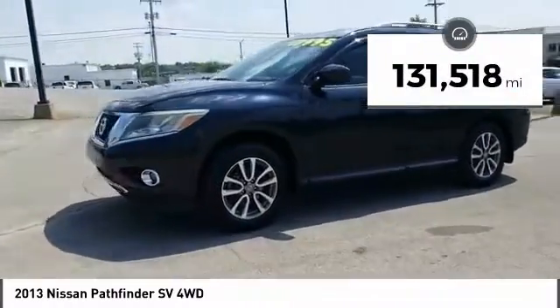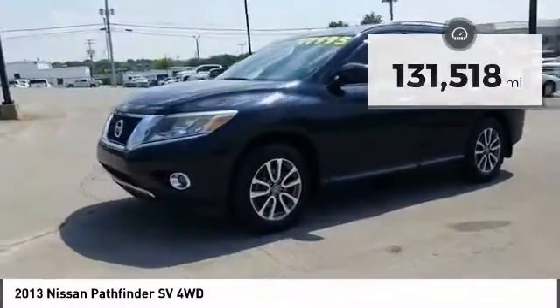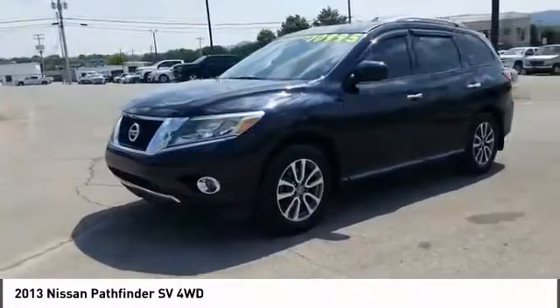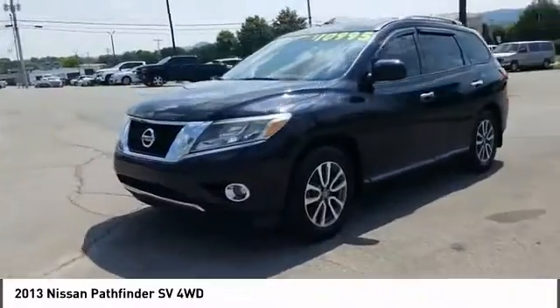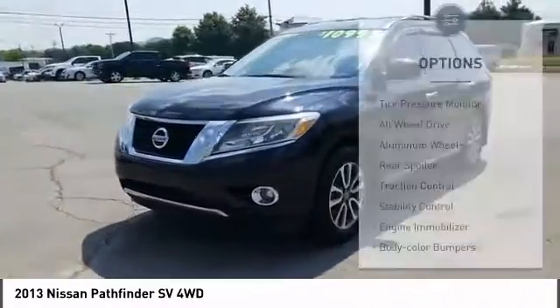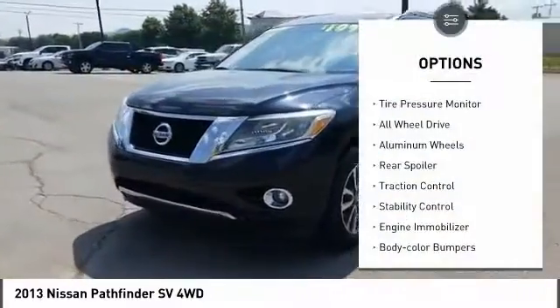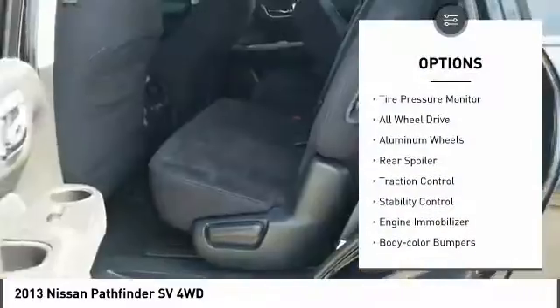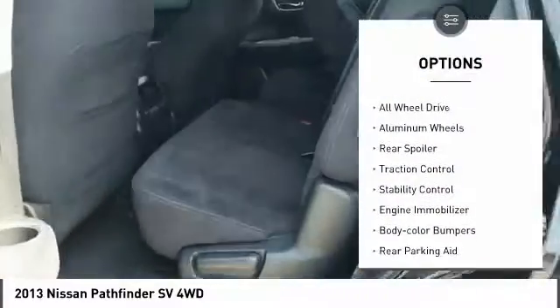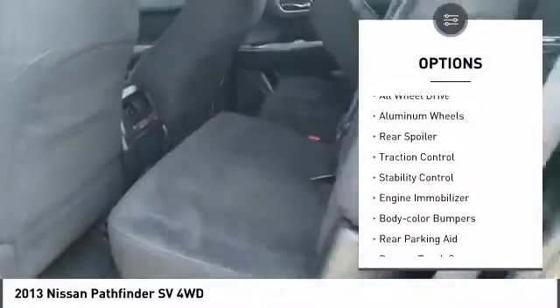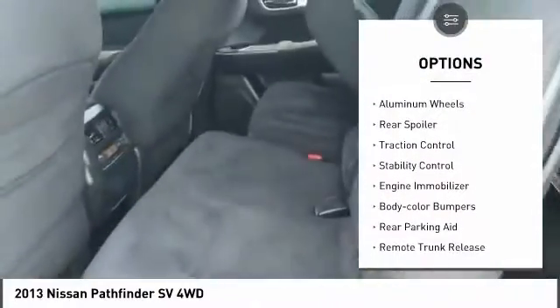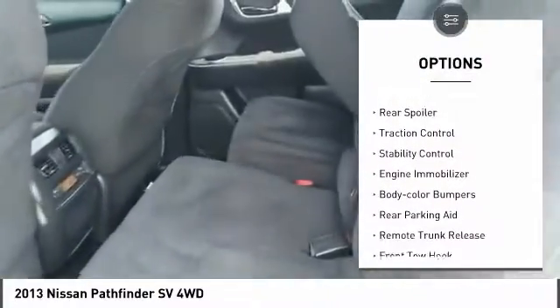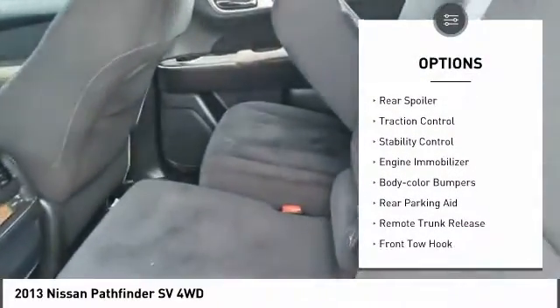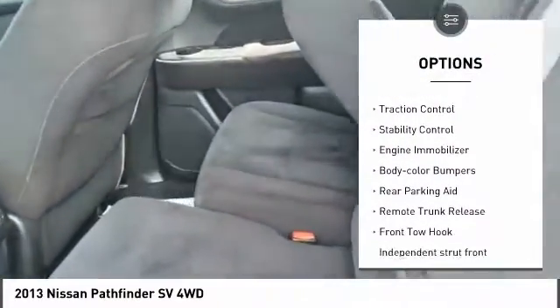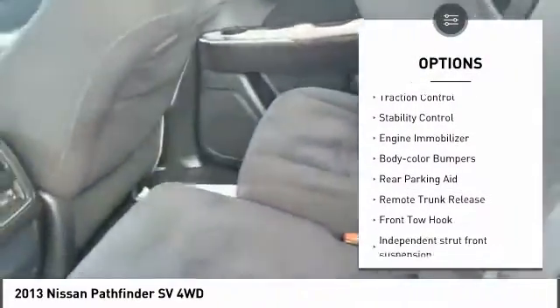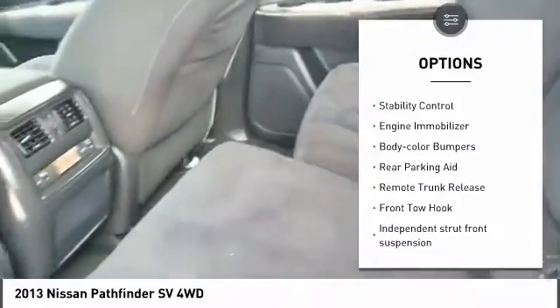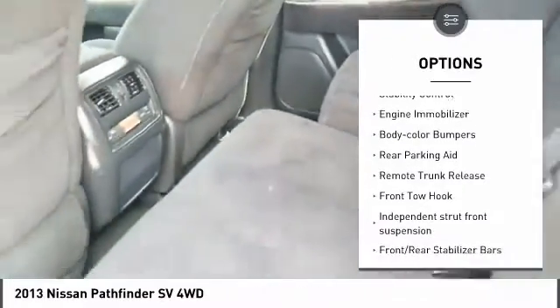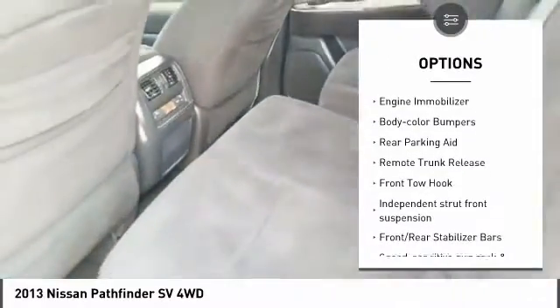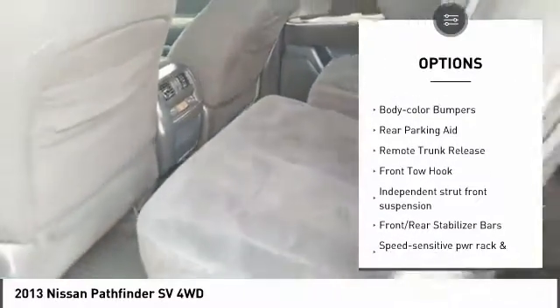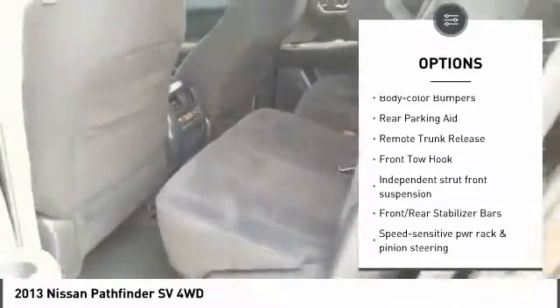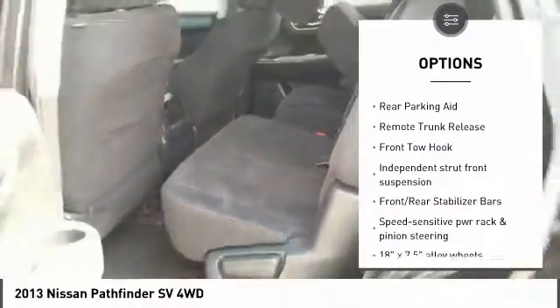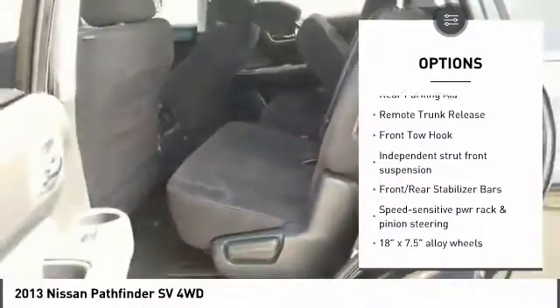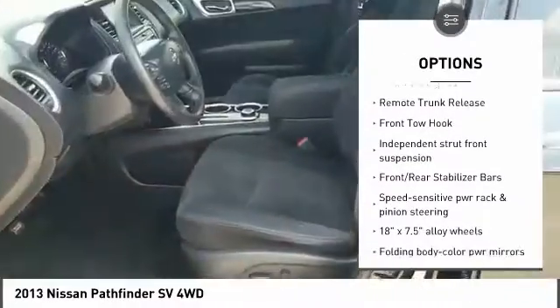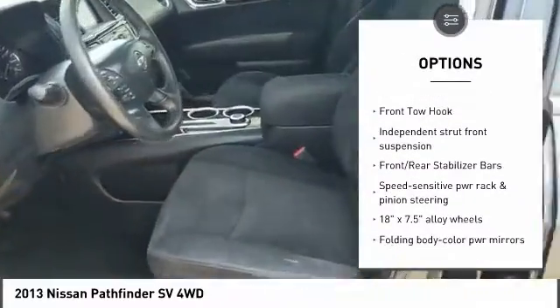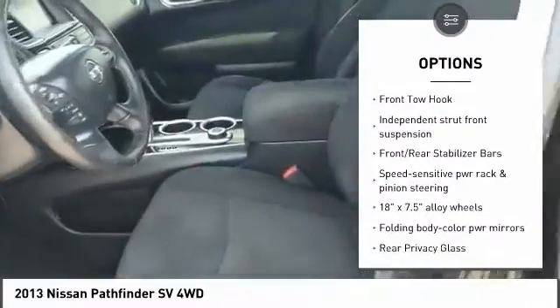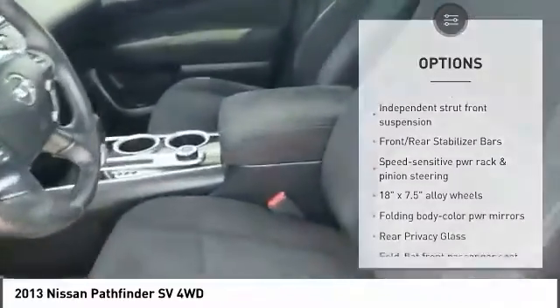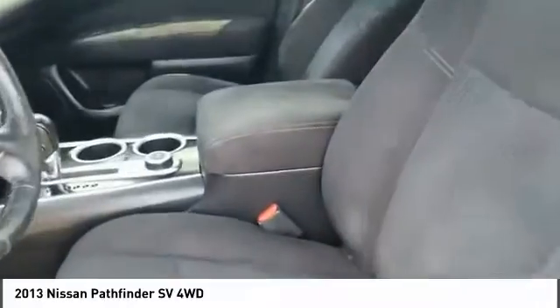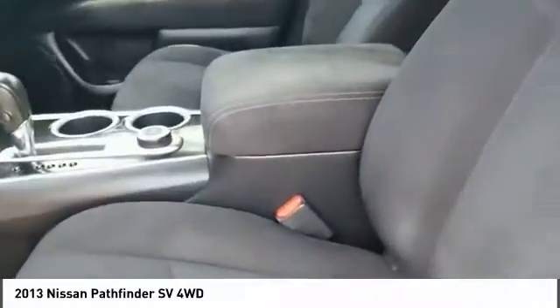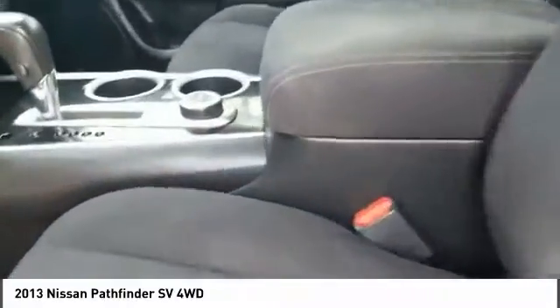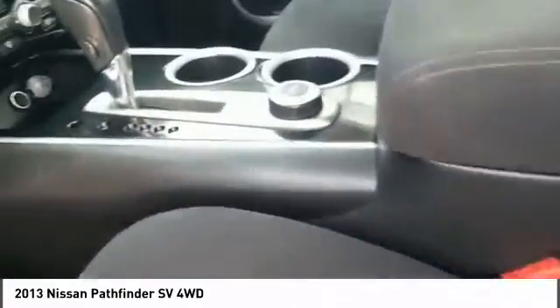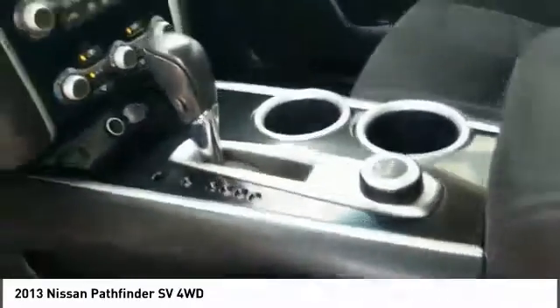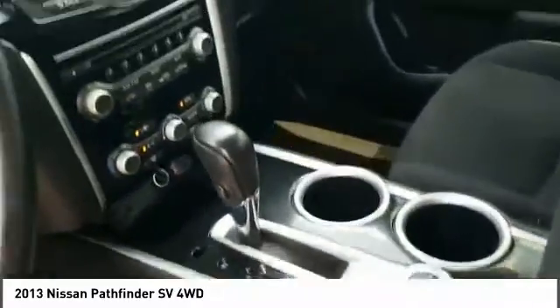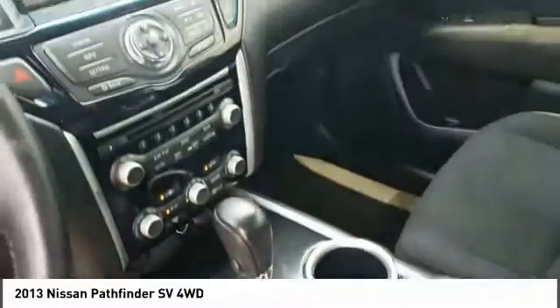Here are some of this vehicle's great options: tire pressure monitor, all-wheel drive, aluminum wheels, rear spoiler, traction control, stability control, engine immobilizer, body color bumpers, rear parking aid, and remote trunk release.